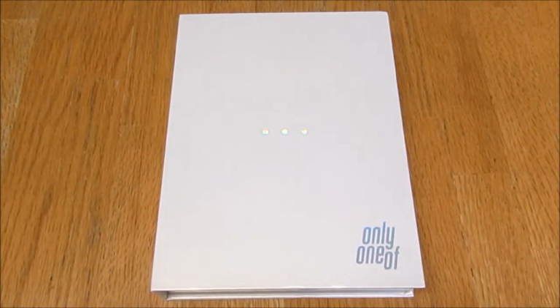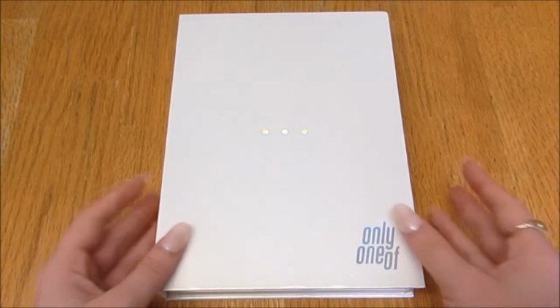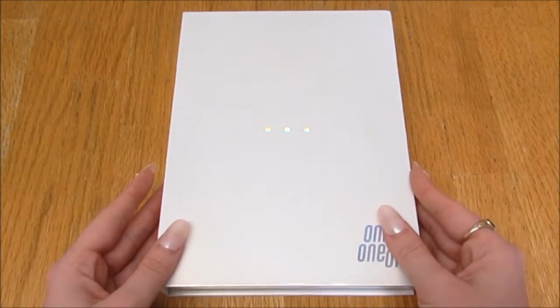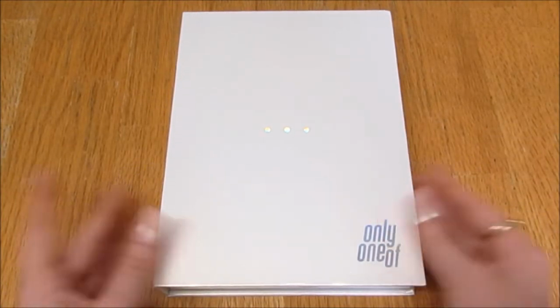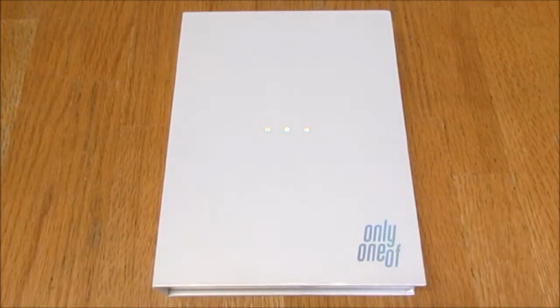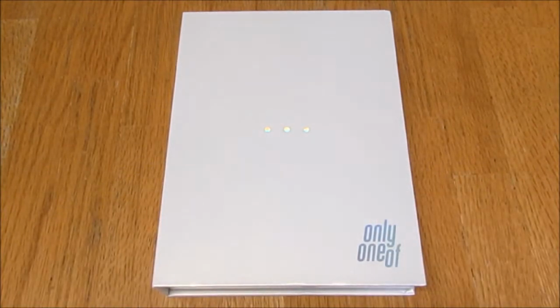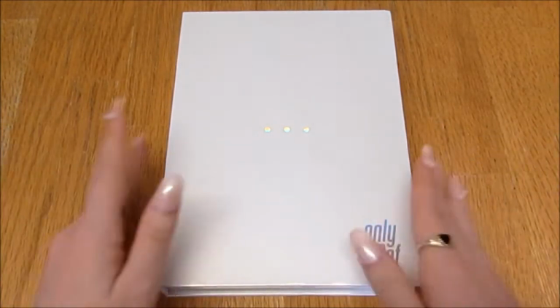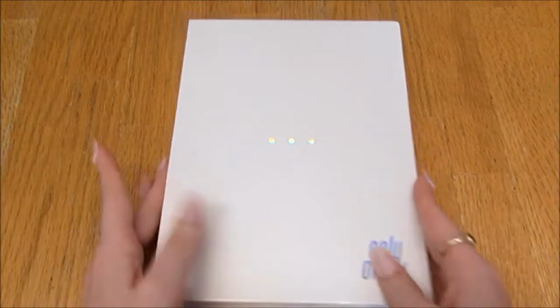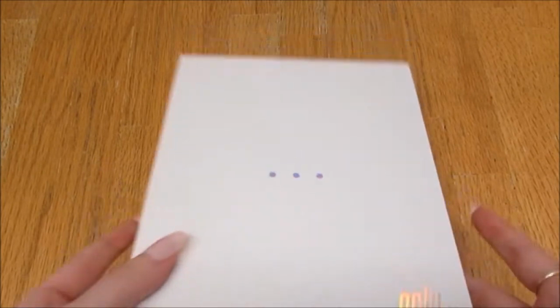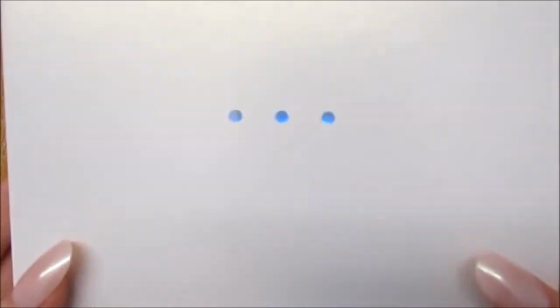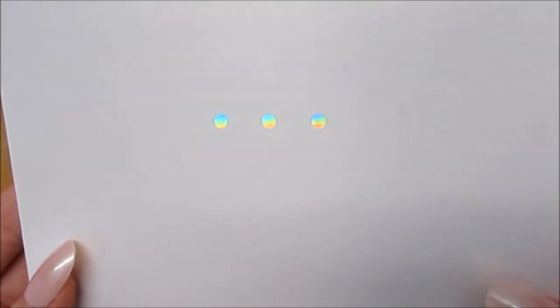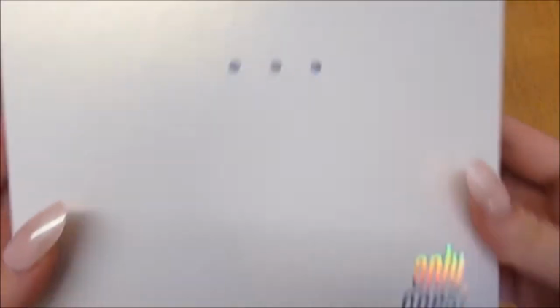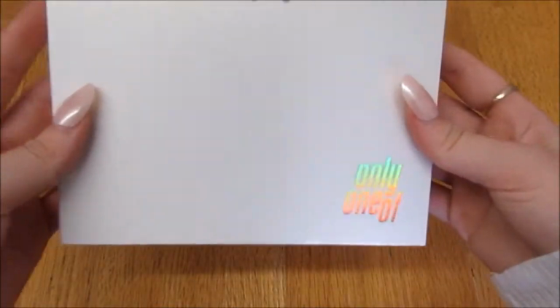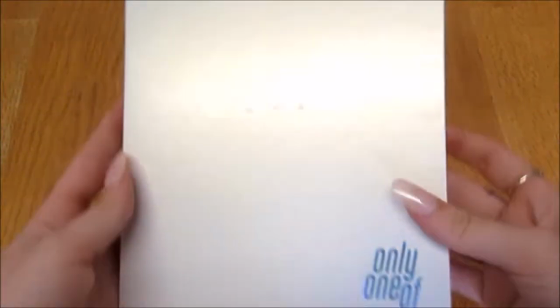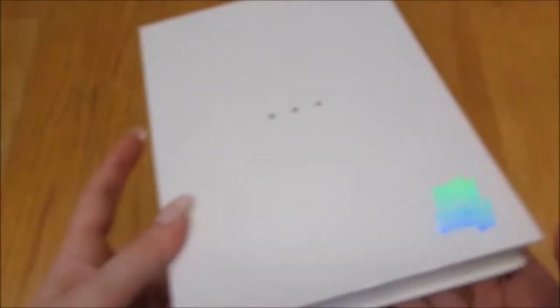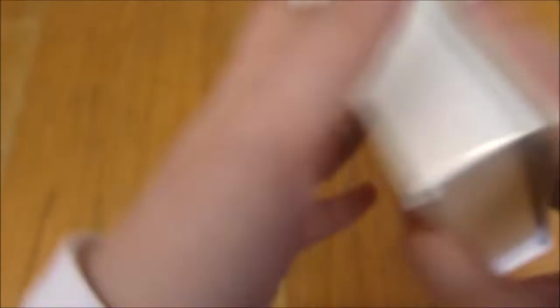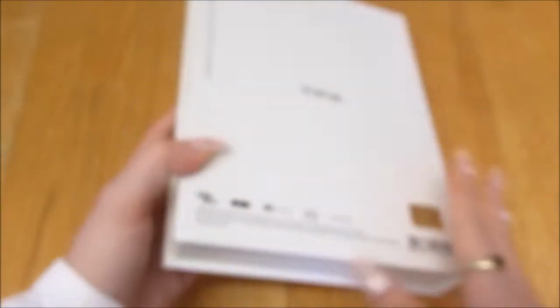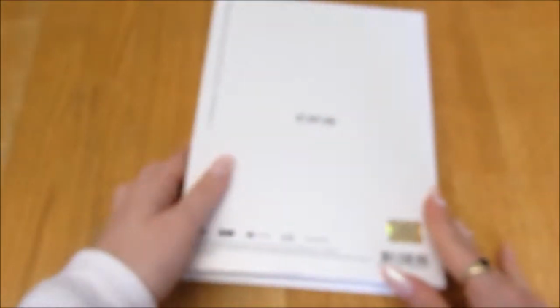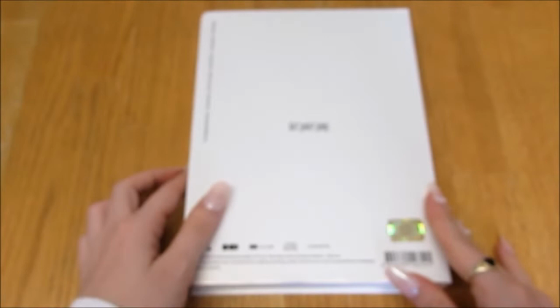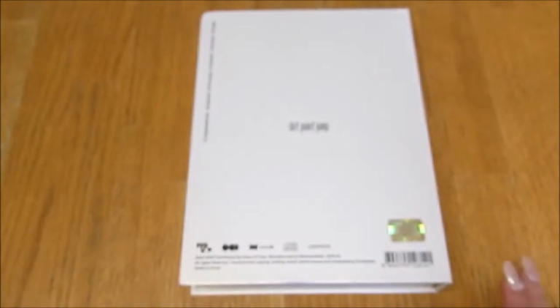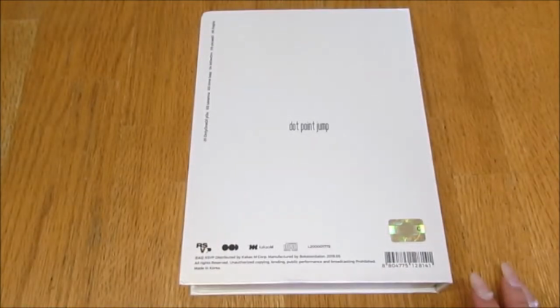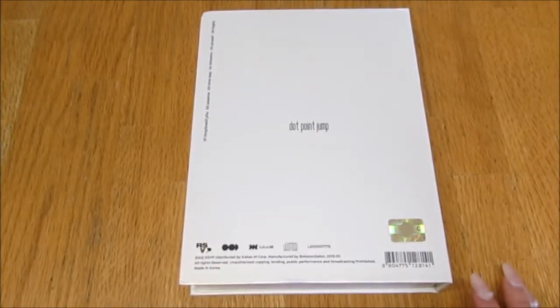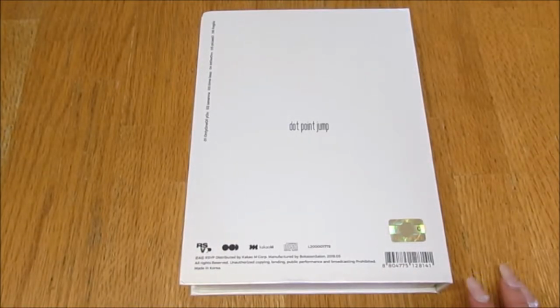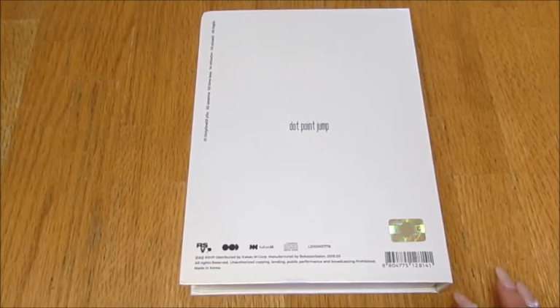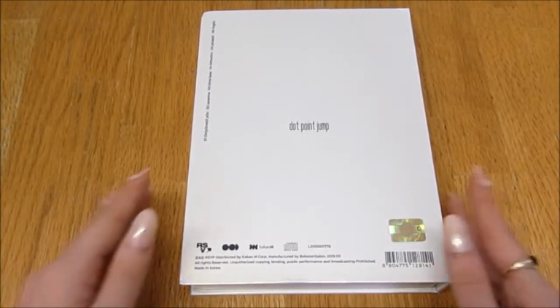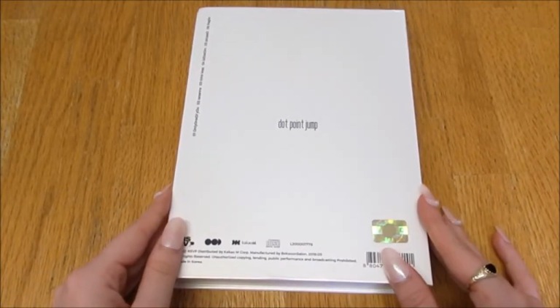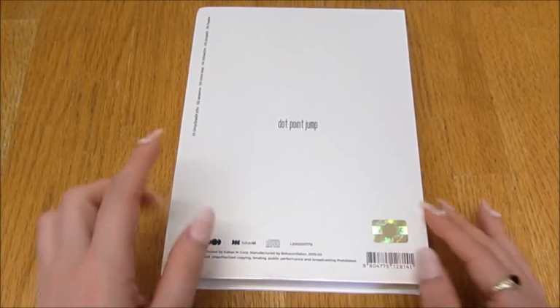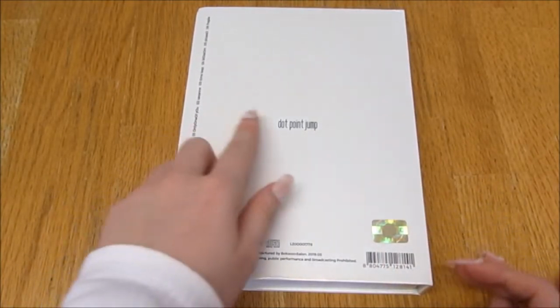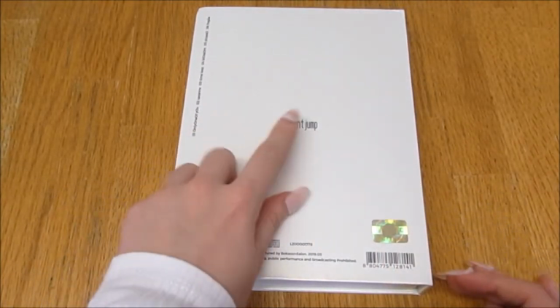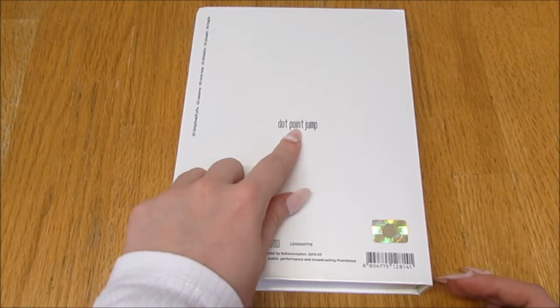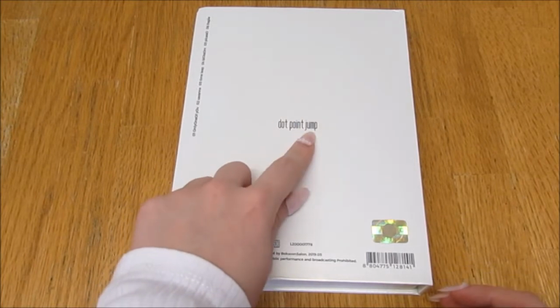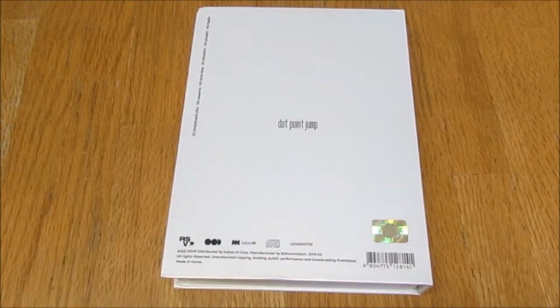Let's take a look. Here's the front - I love them so much, oh it's so pretty, it's a pop-up! Okay, and here is the back. Yes, it's called Dot Point Jump, there we go.